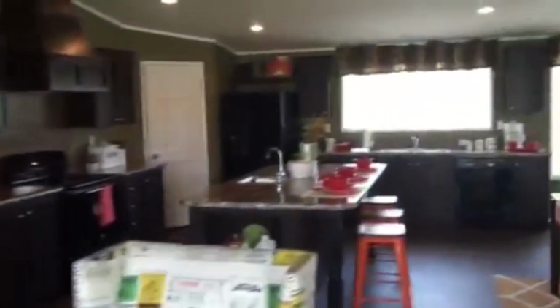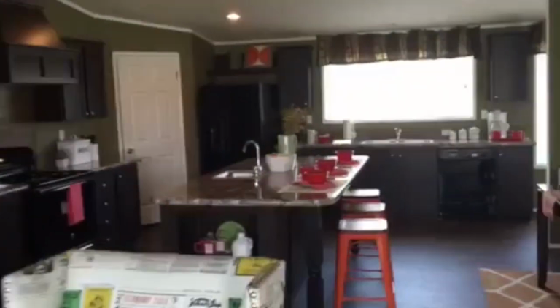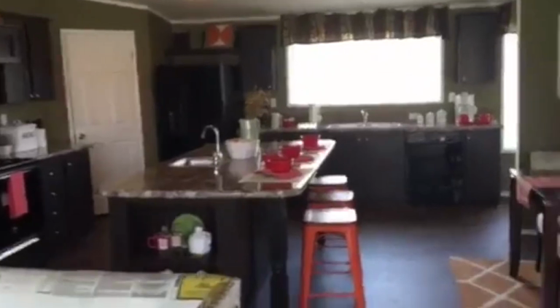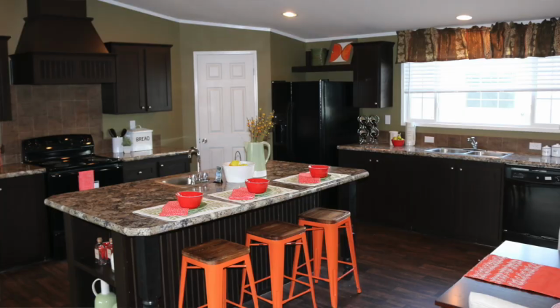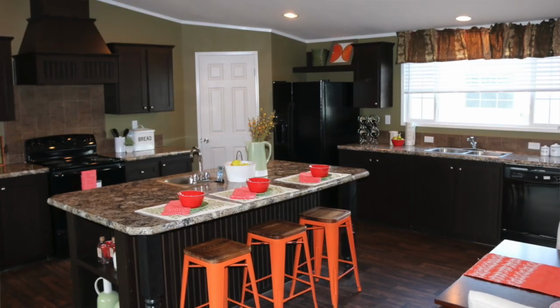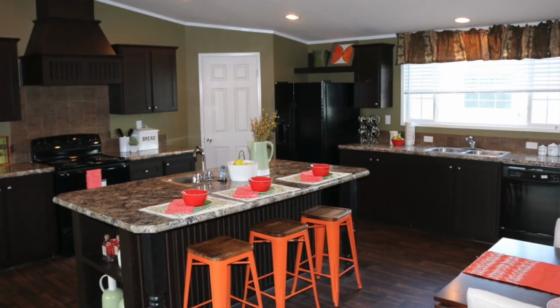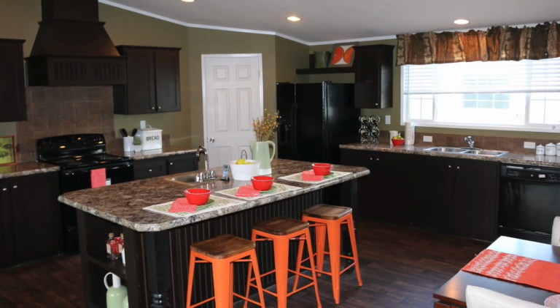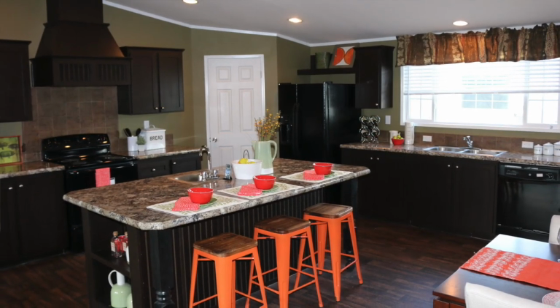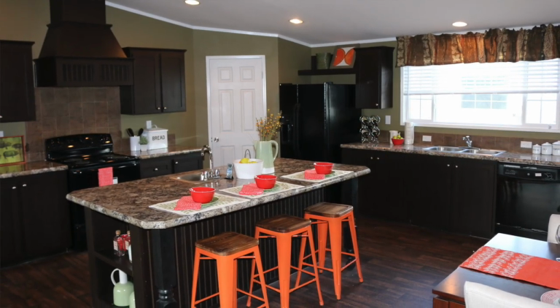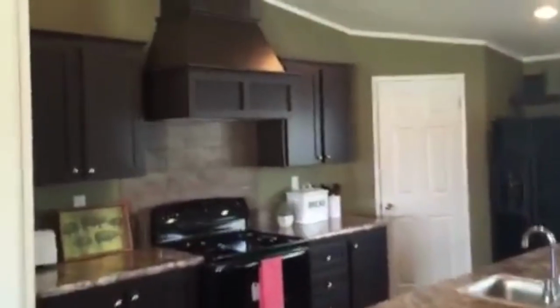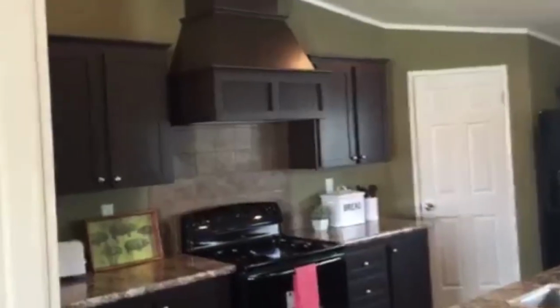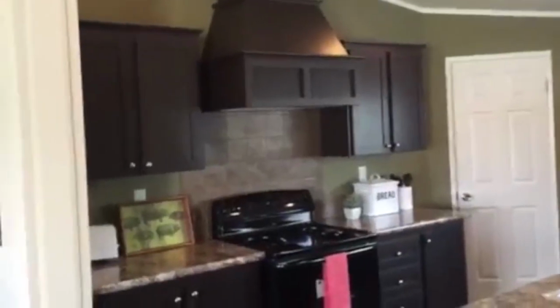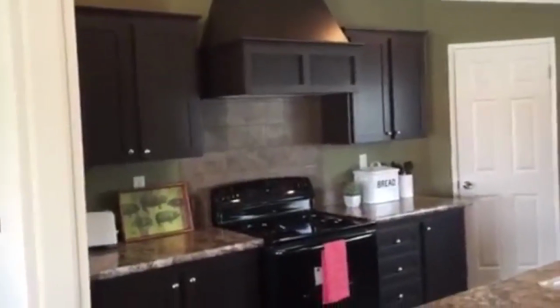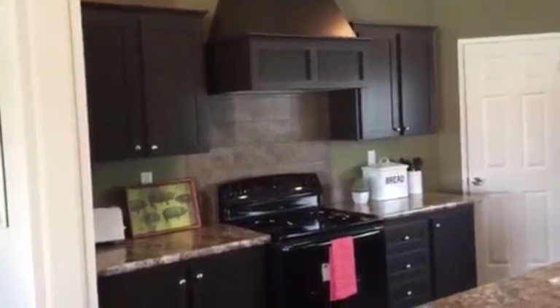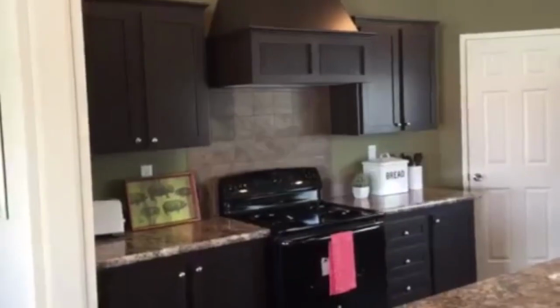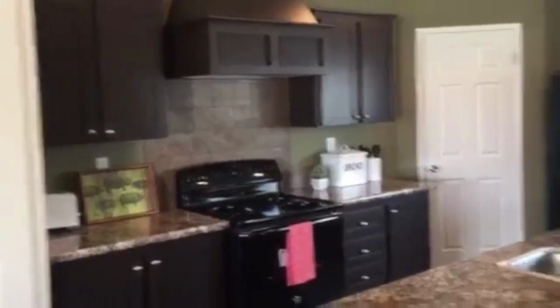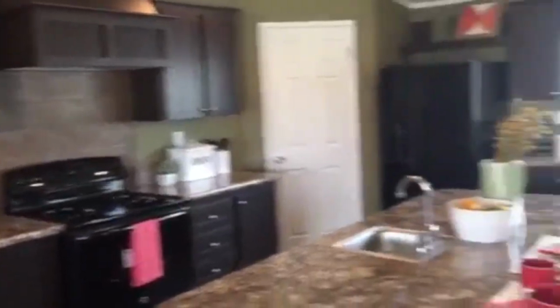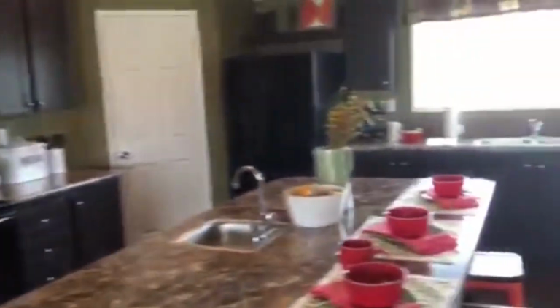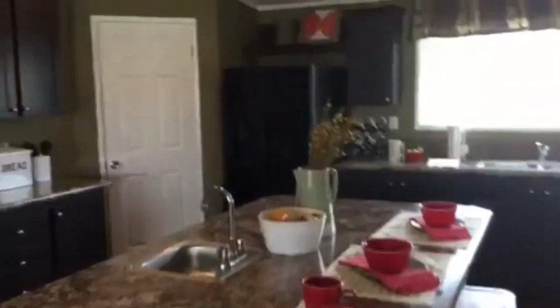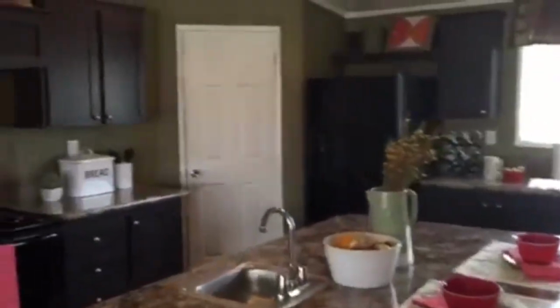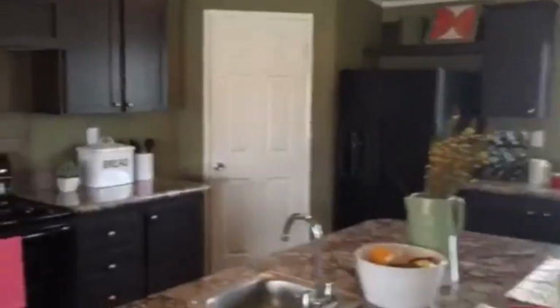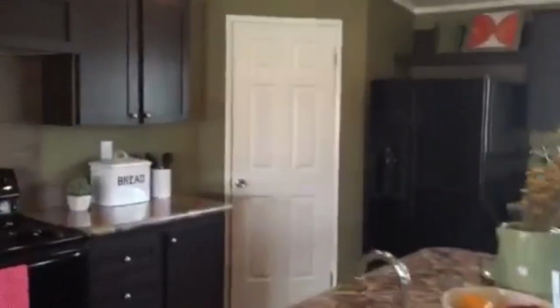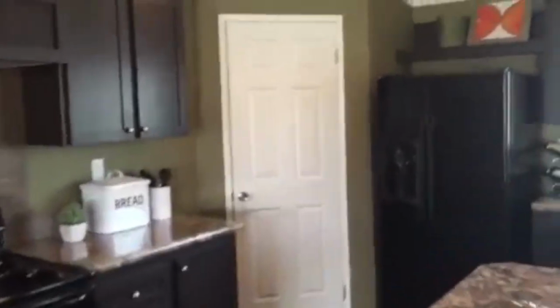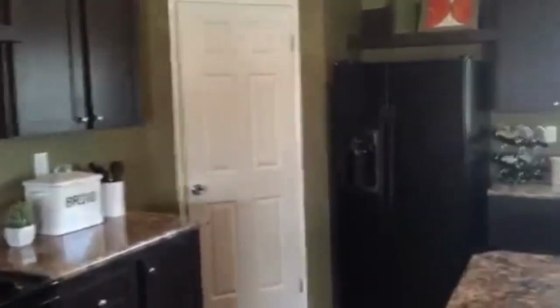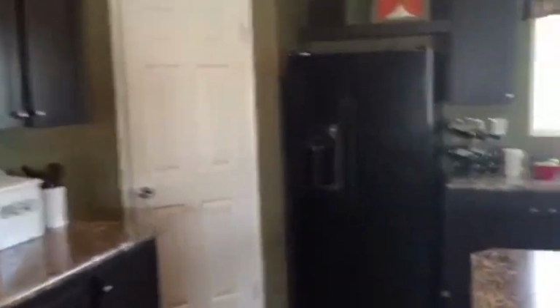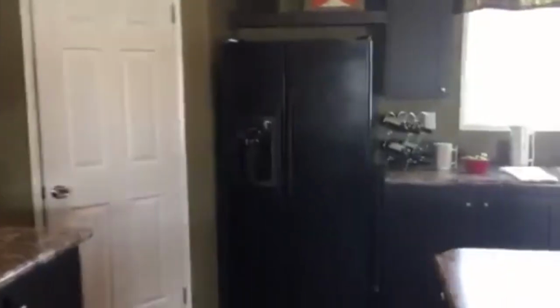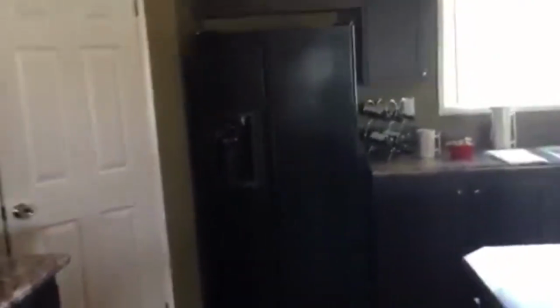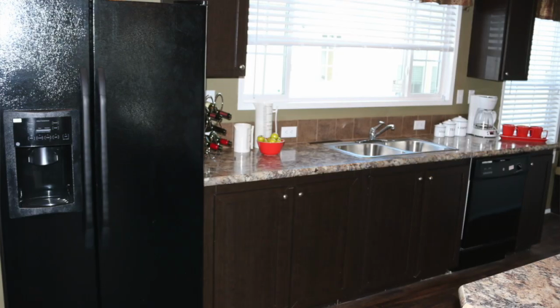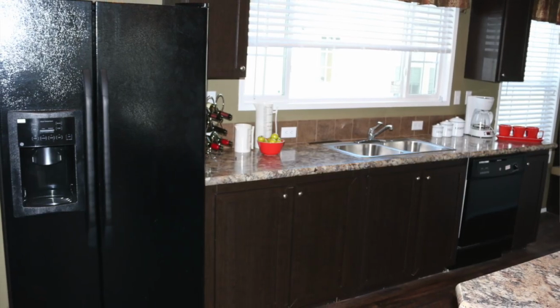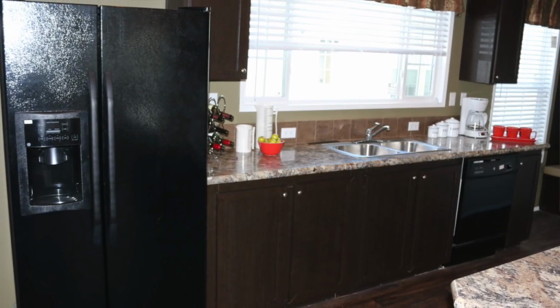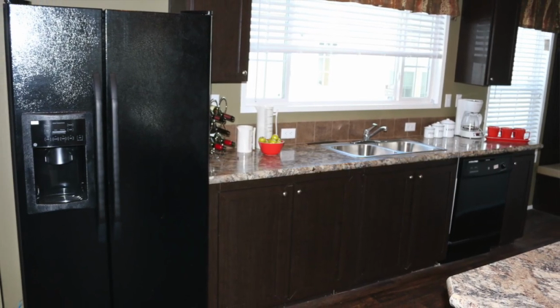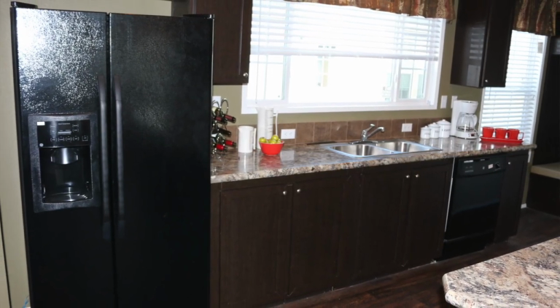Look at the island — custom legs on the island. Beautiful vent hood that comes down. Ceramic backsplash all the way to the top. You've got a huge walk-in pantry right there, a side-by-side fridge, and a big picture window out the back.